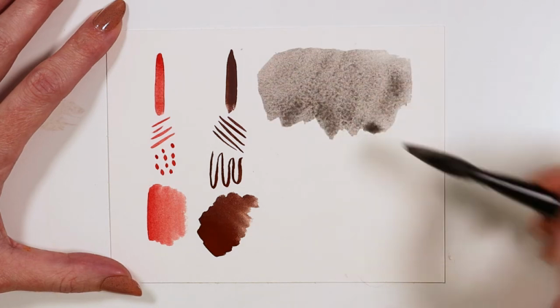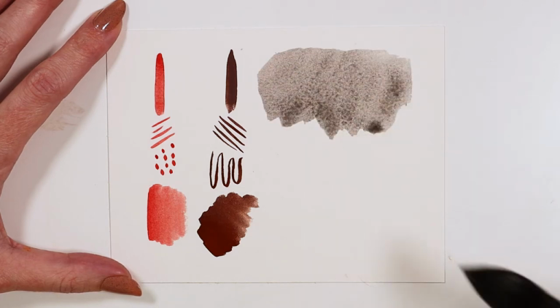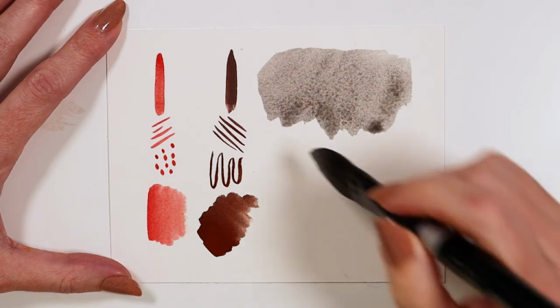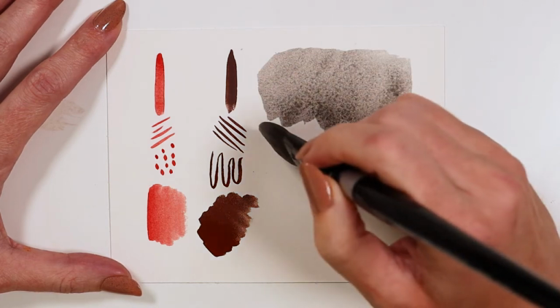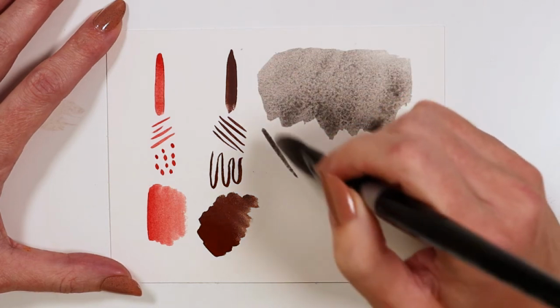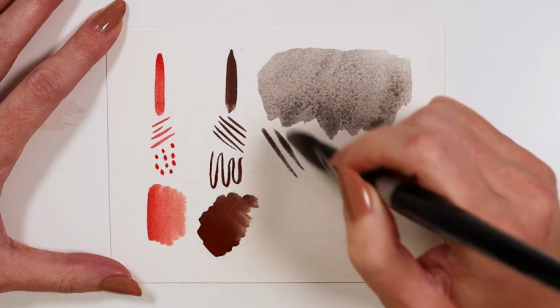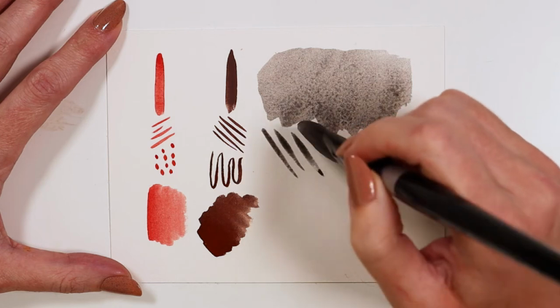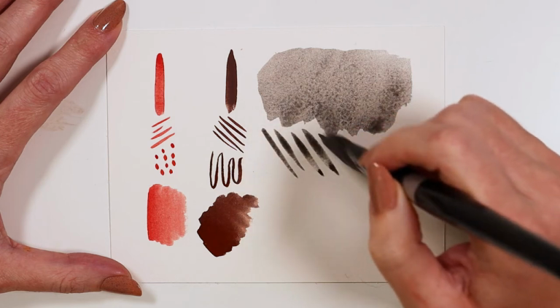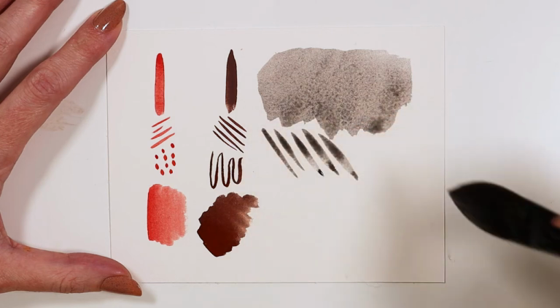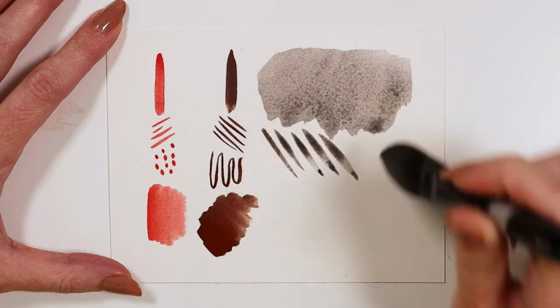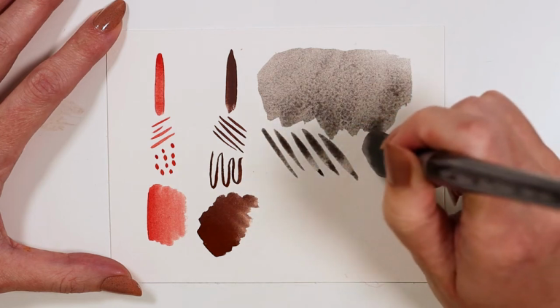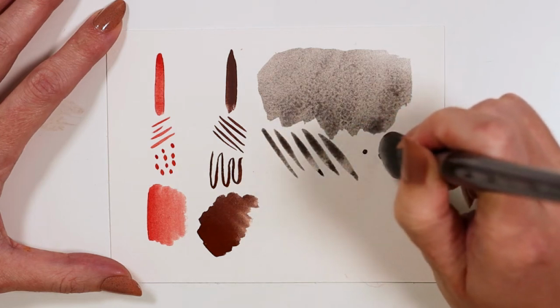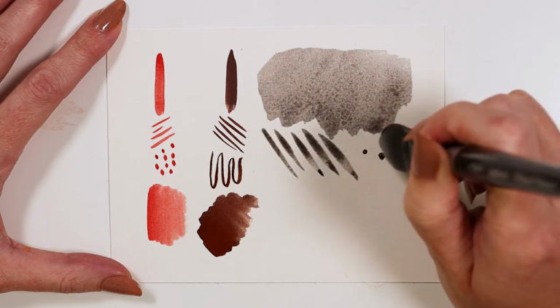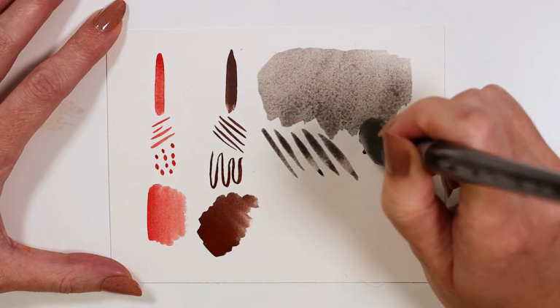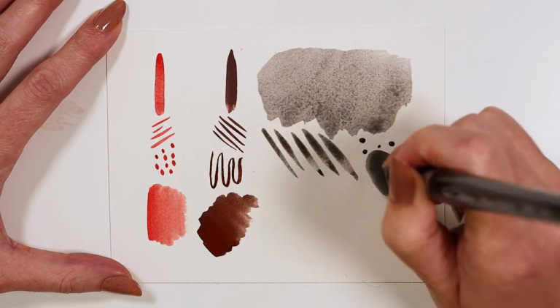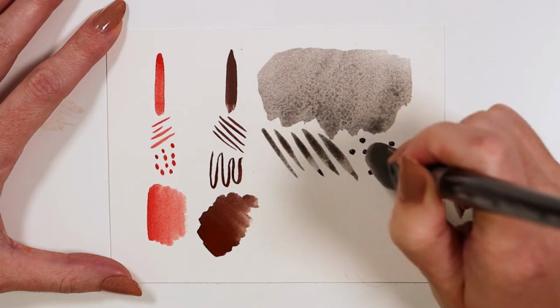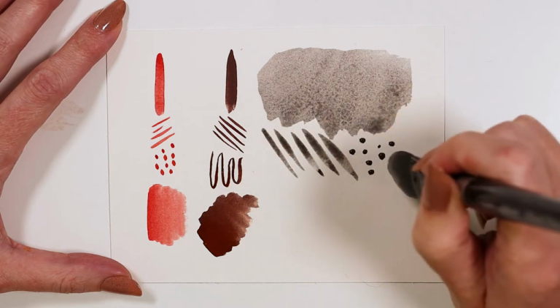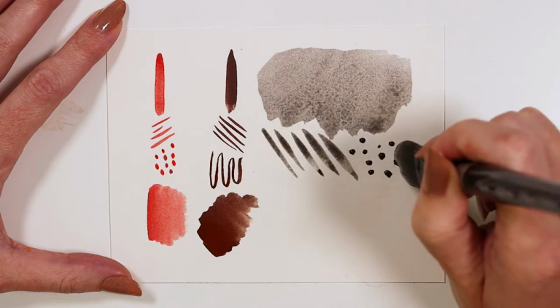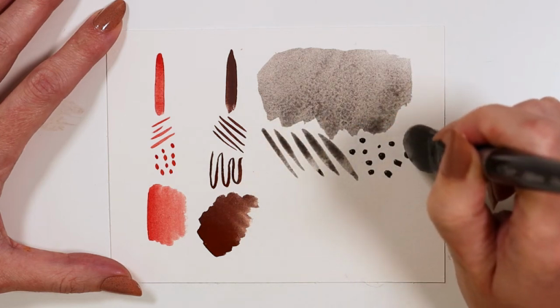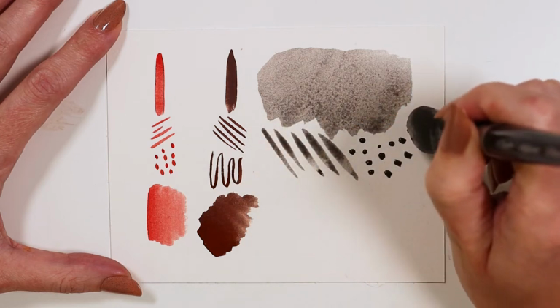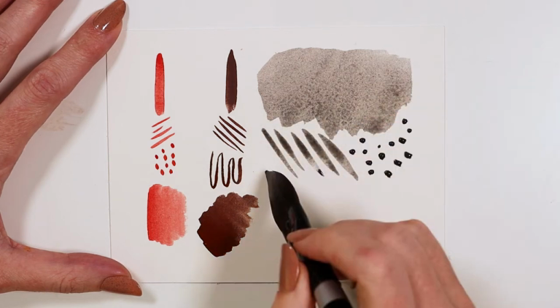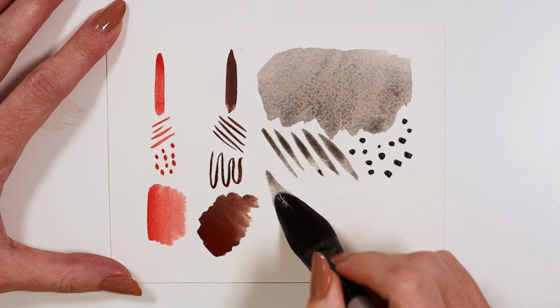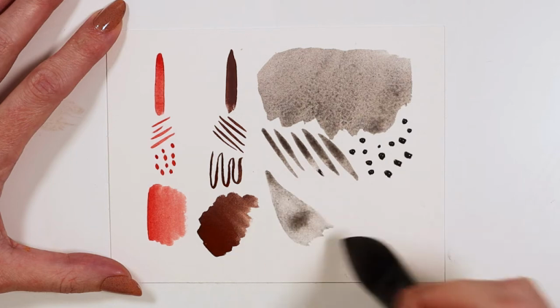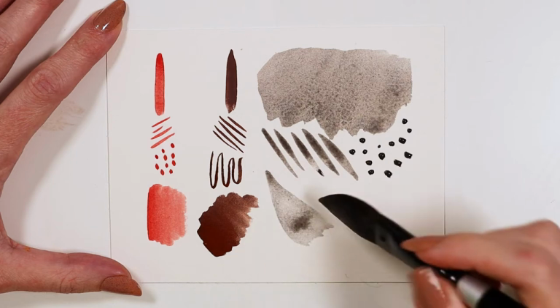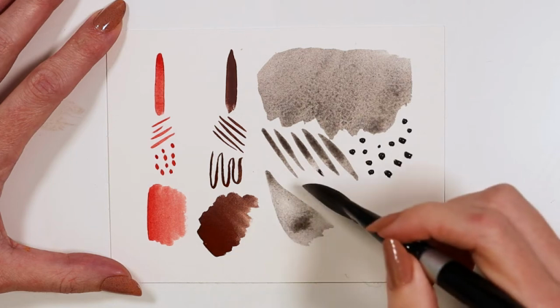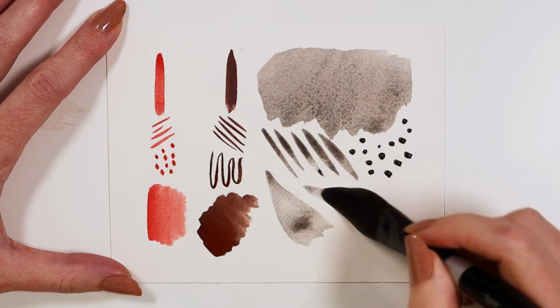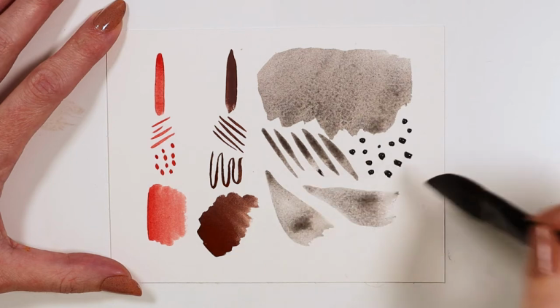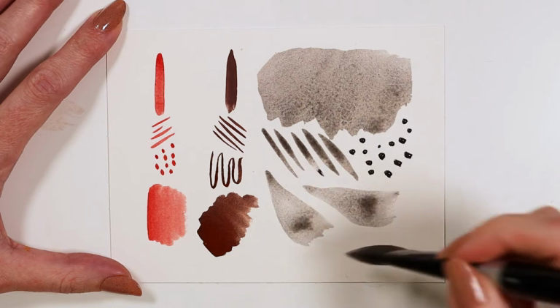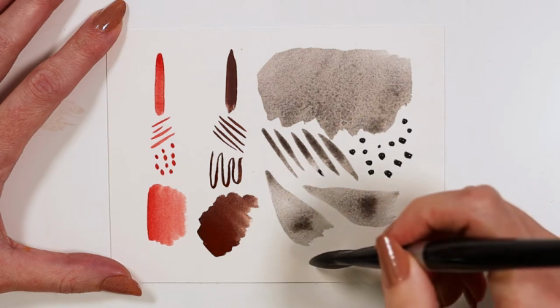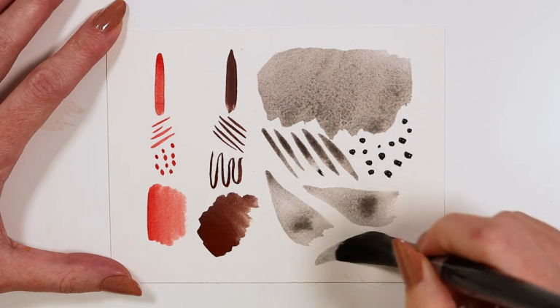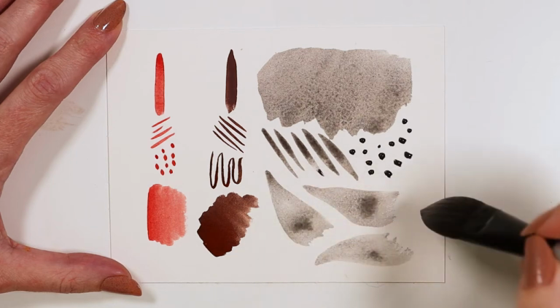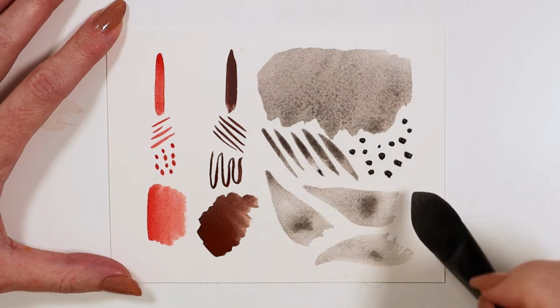Where the black velvet brush excels is in its soft absorbency — it holds a ton of paint. This is due to the blend of natural hairs and synthetic filaments in the head.